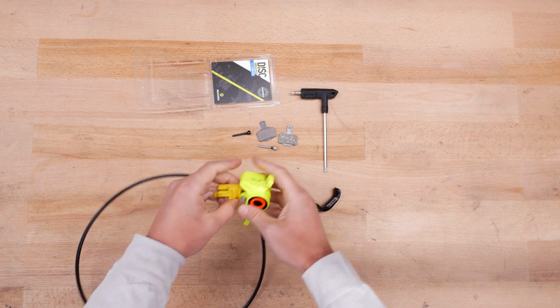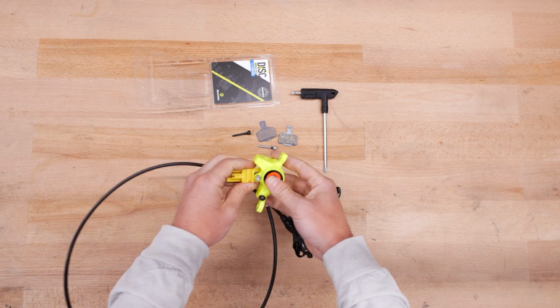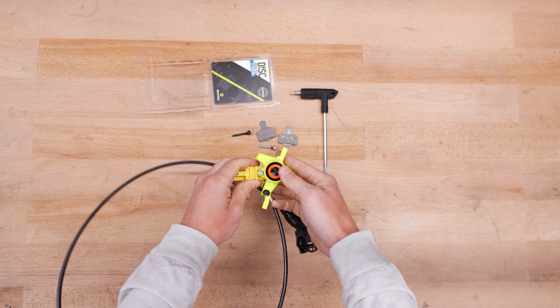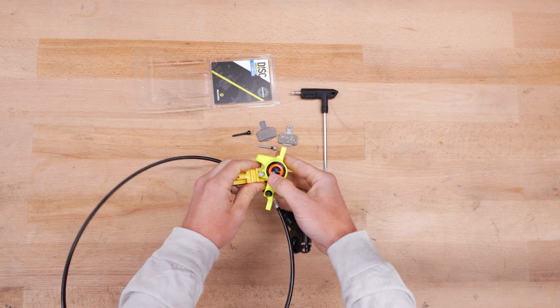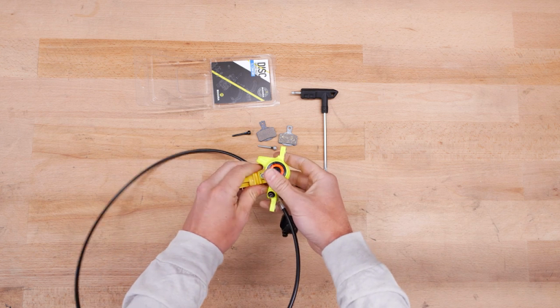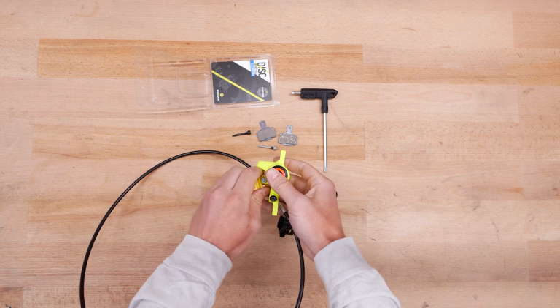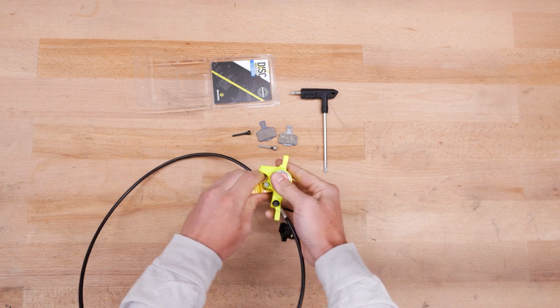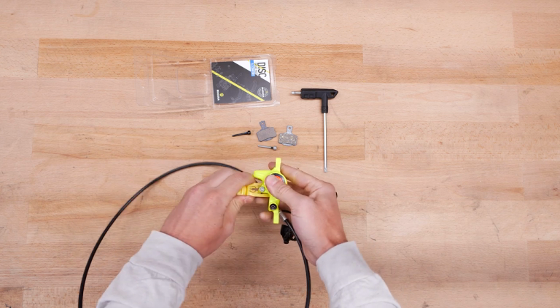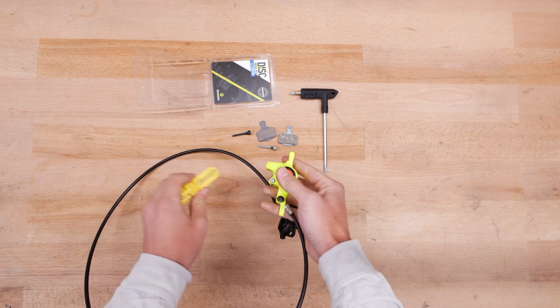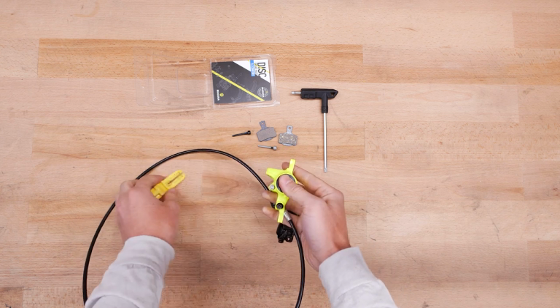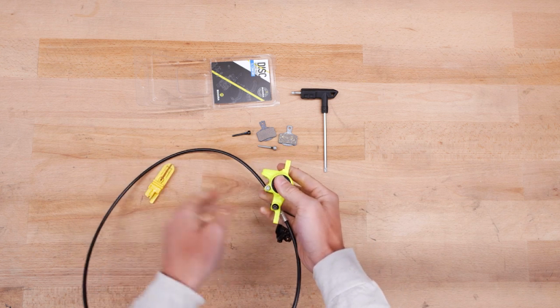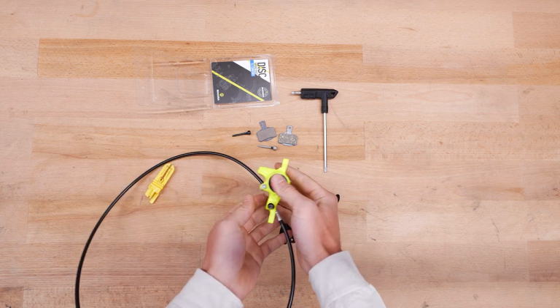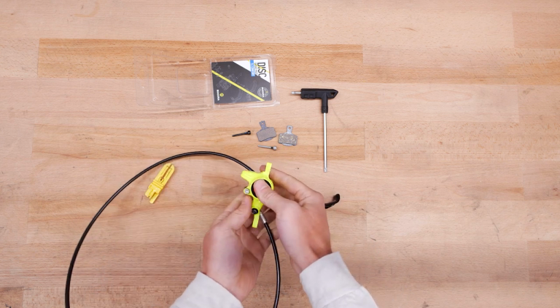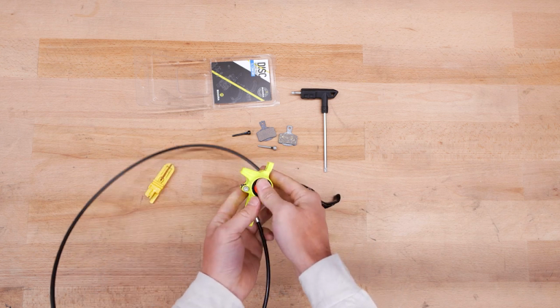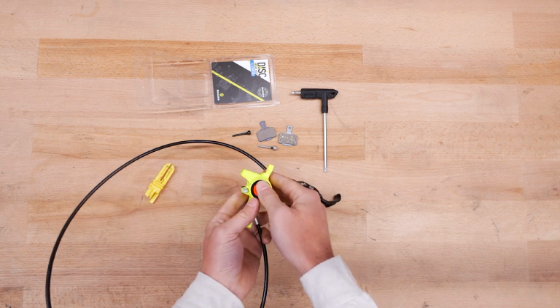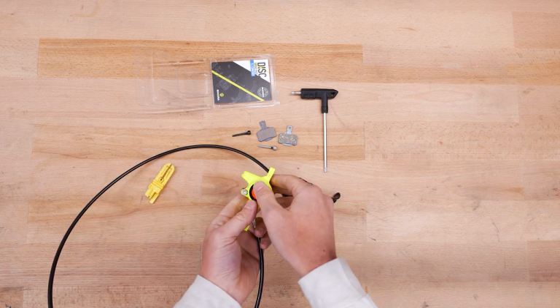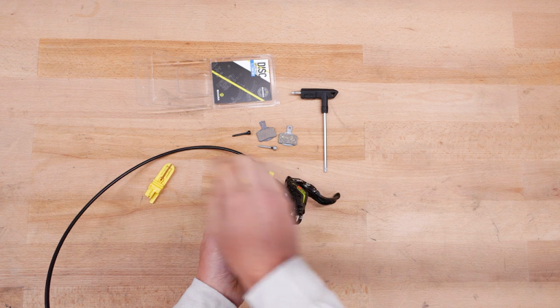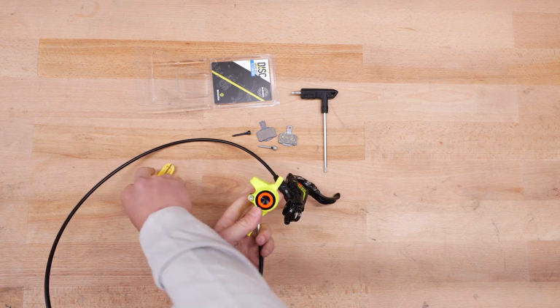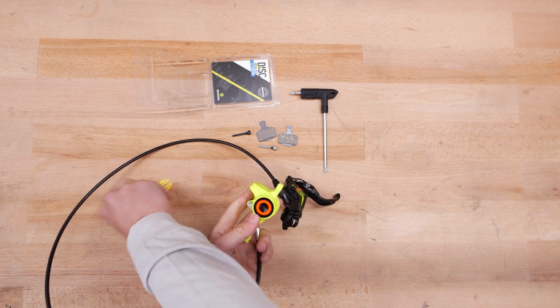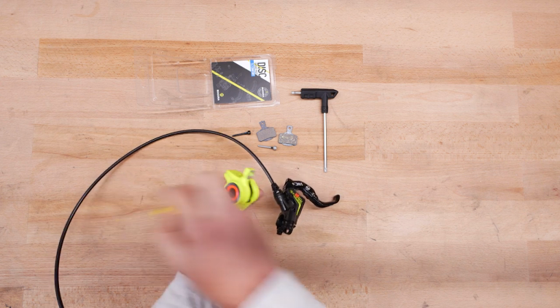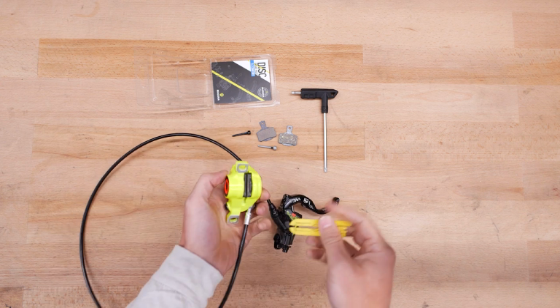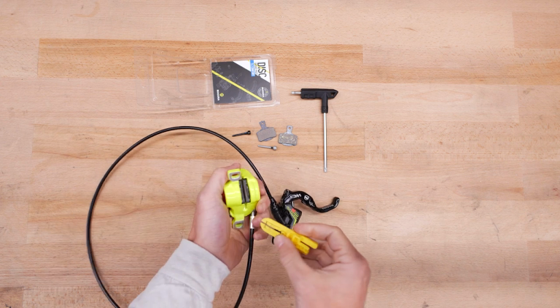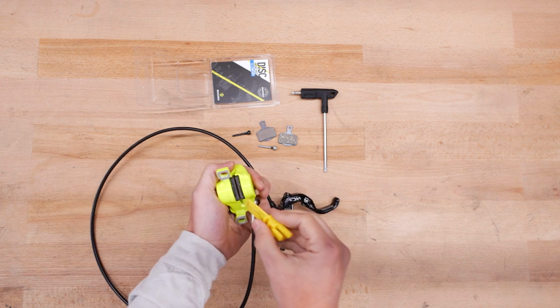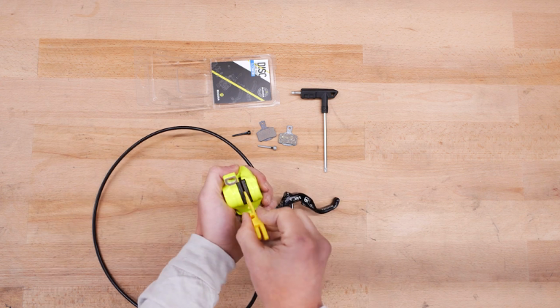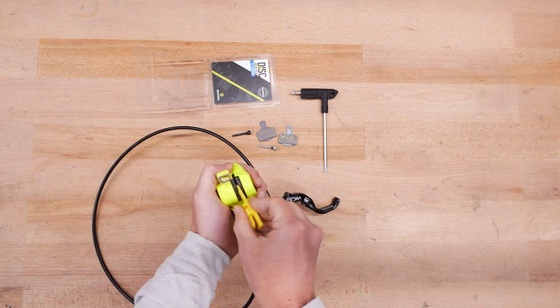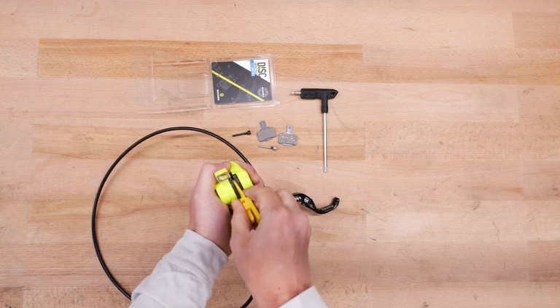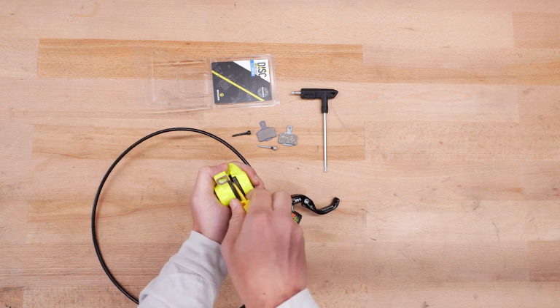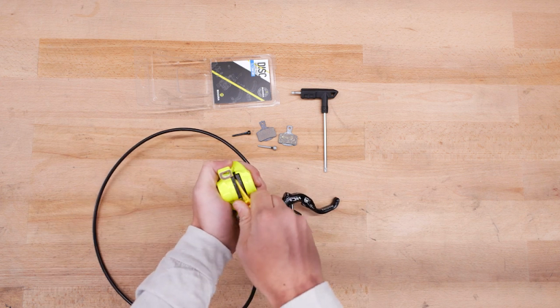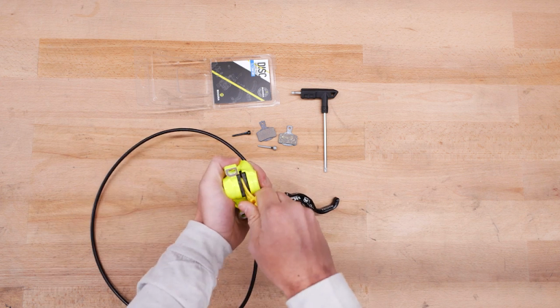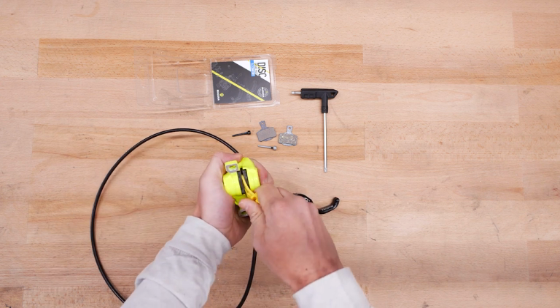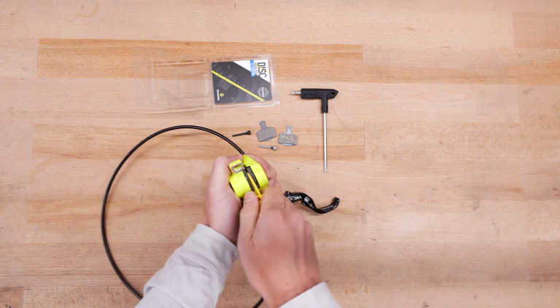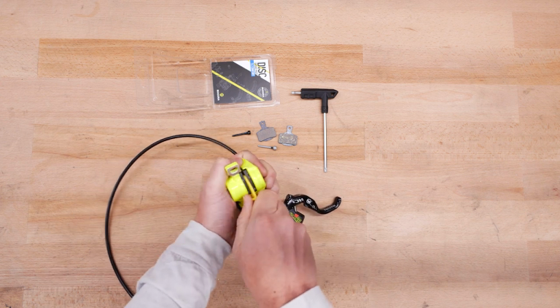You can replace the brake pads in almost all Magura disc brakes without dismantling the brake caliper. Please refer to the Magura manual.